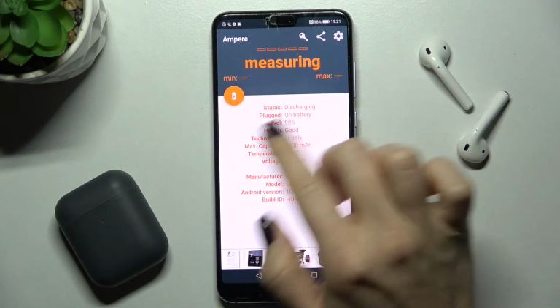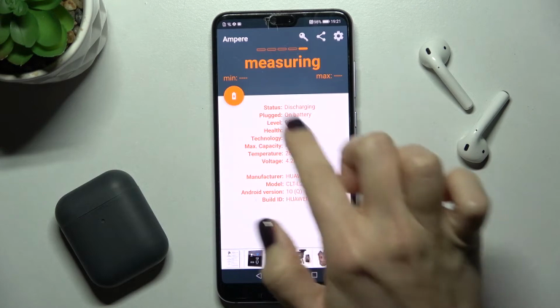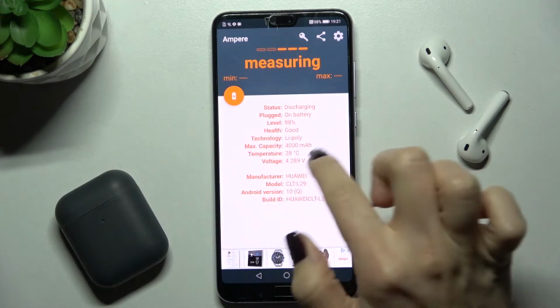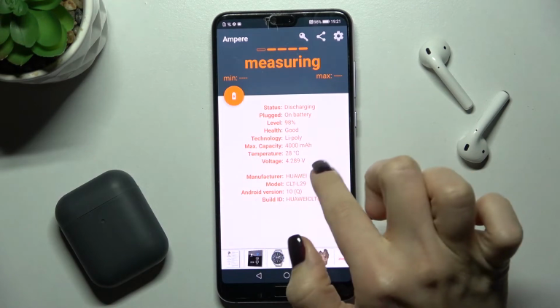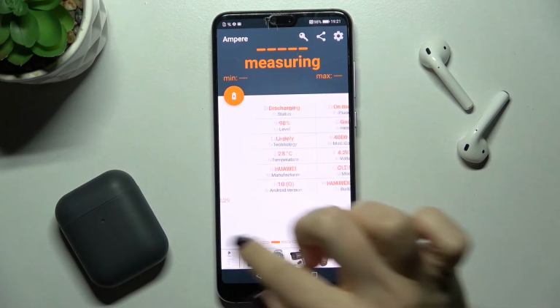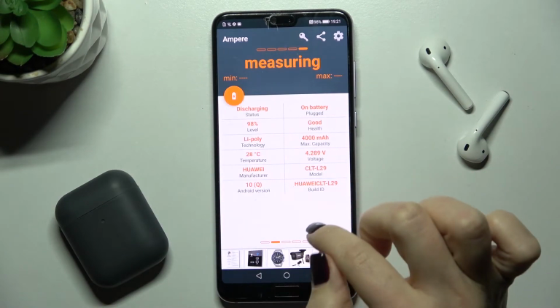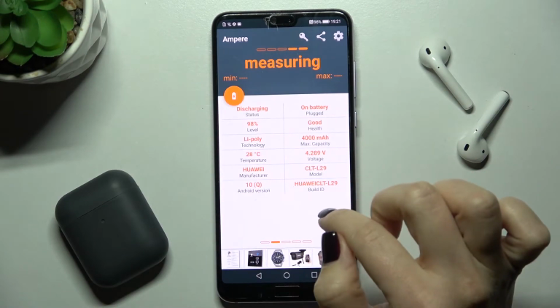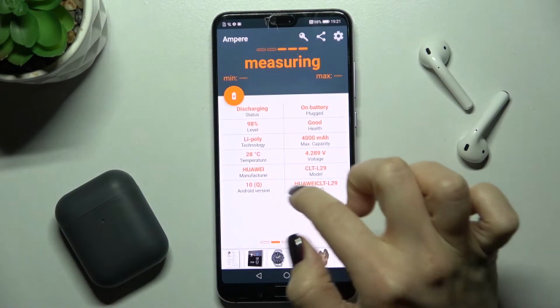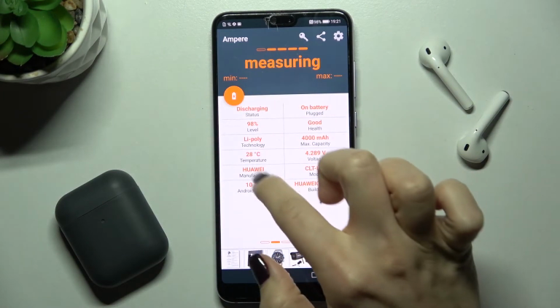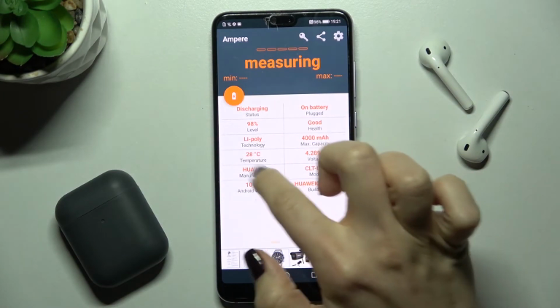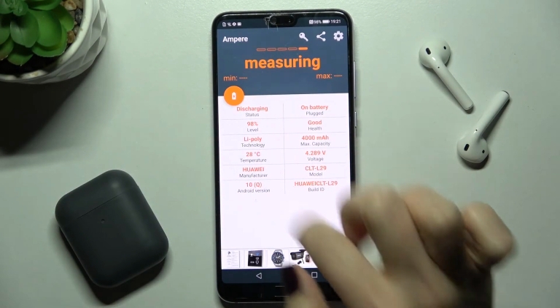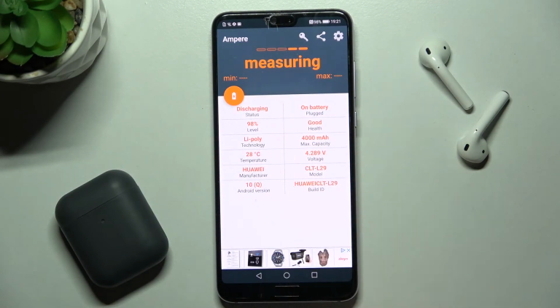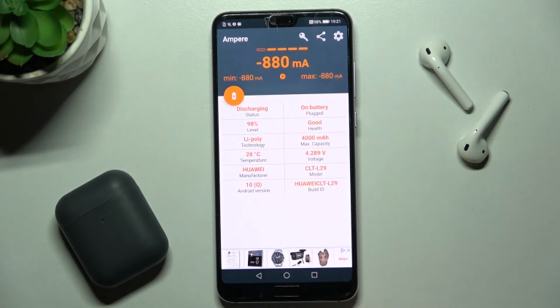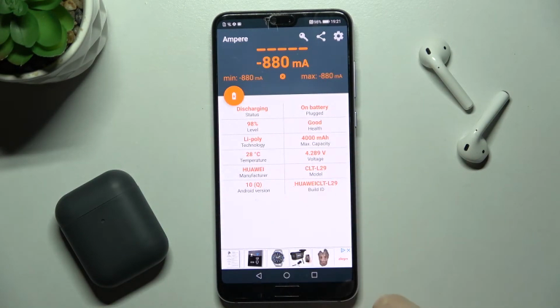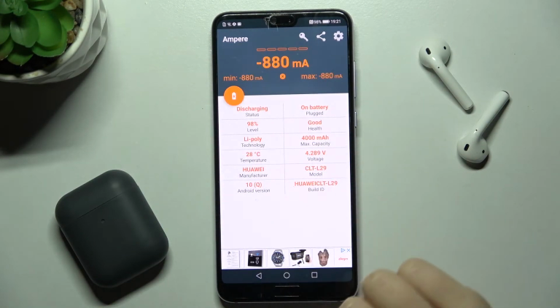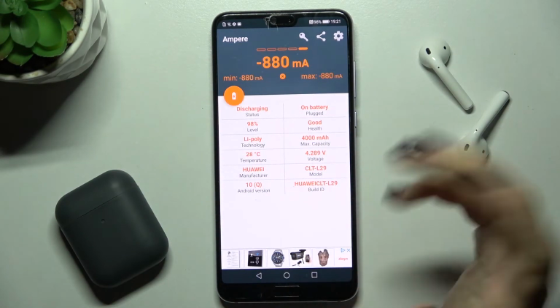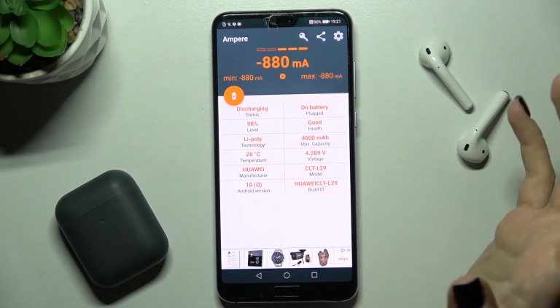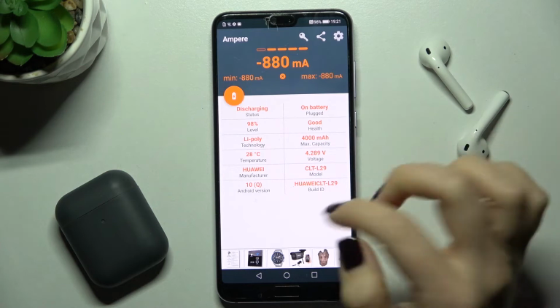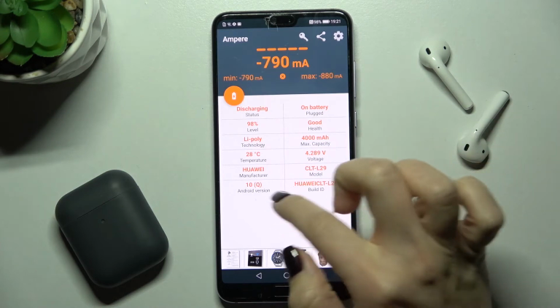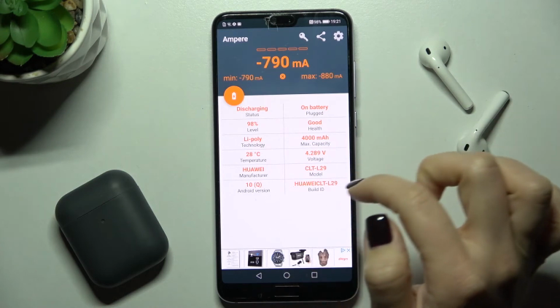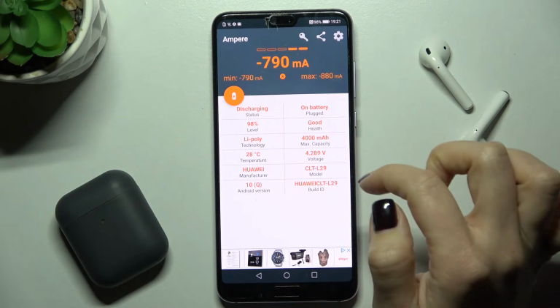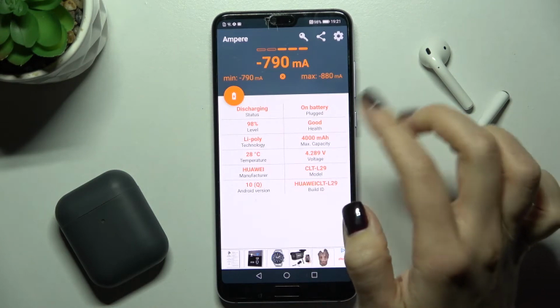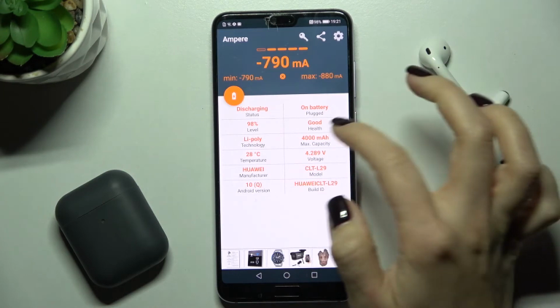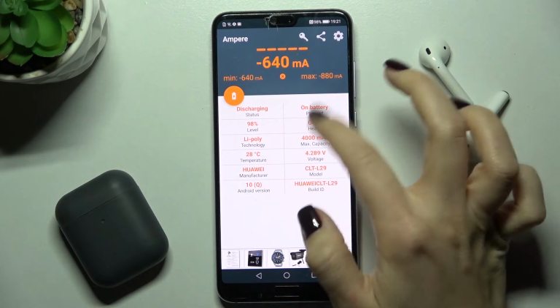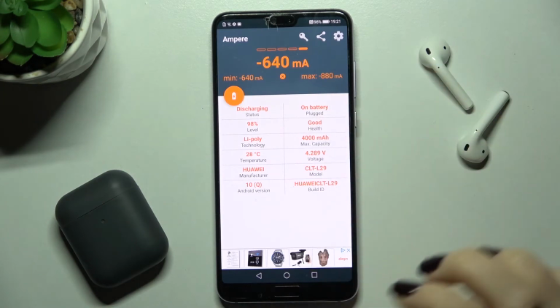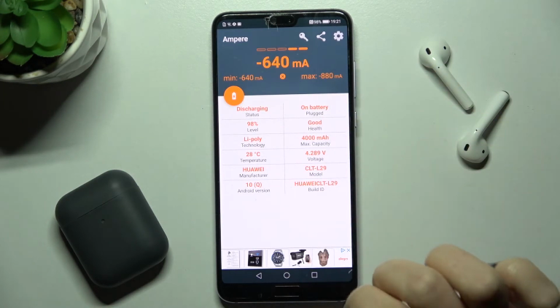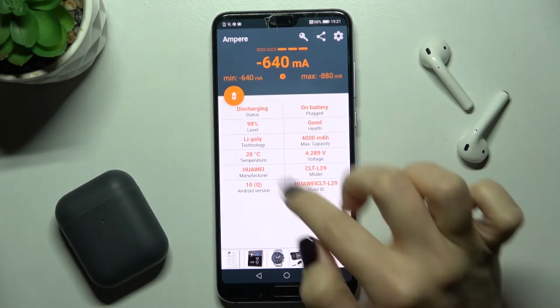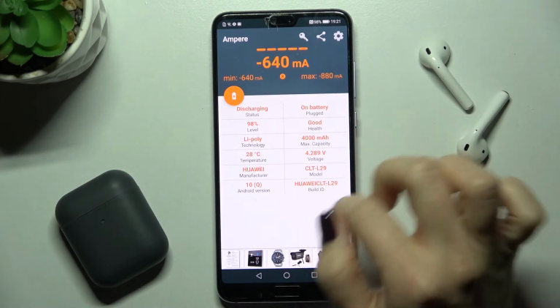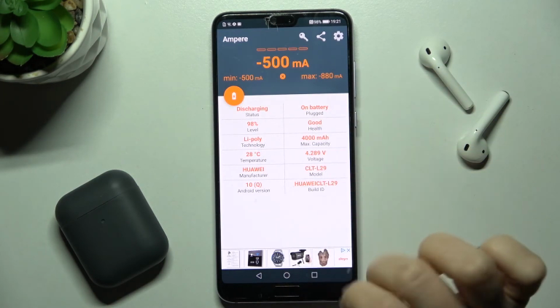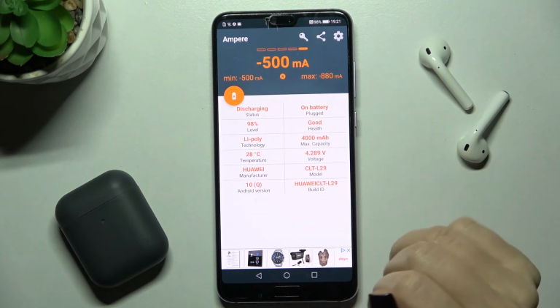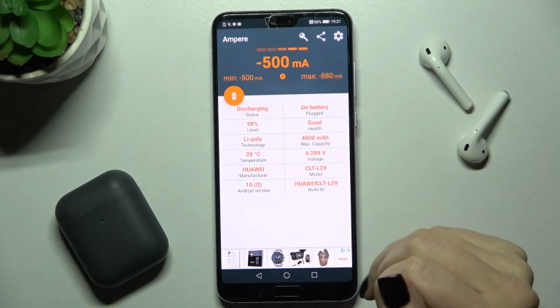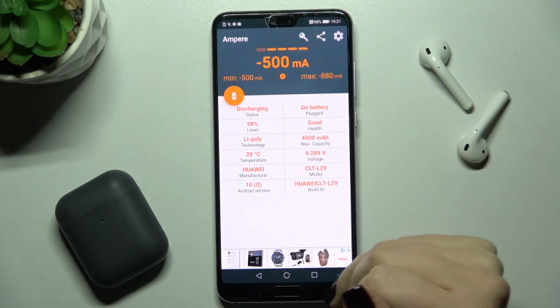Now you can see the battery temperature here on your device. You can also find the Android version, the health of your phone, and more information.